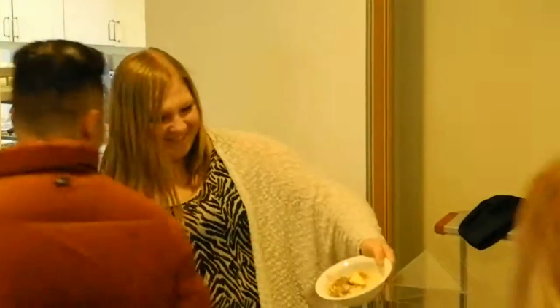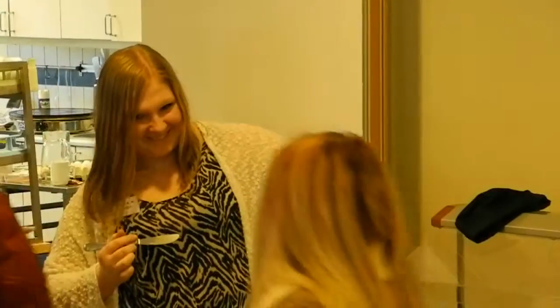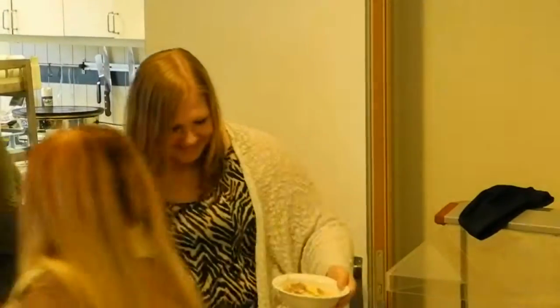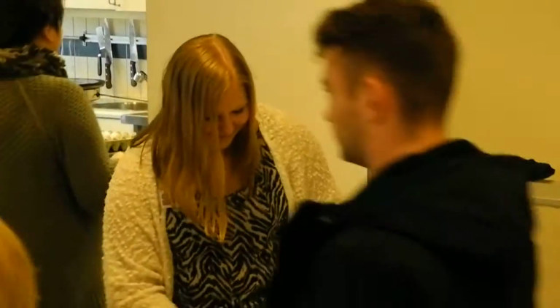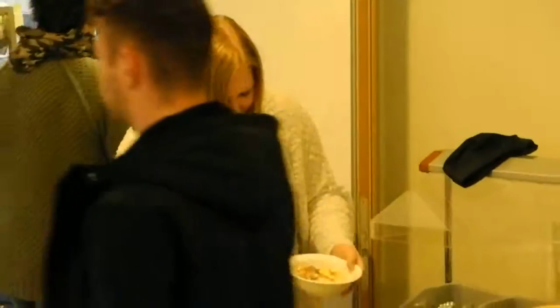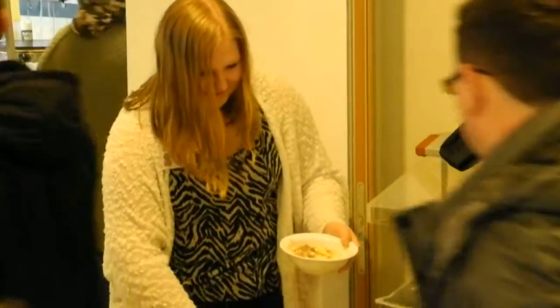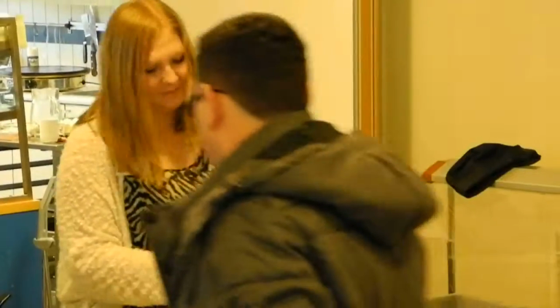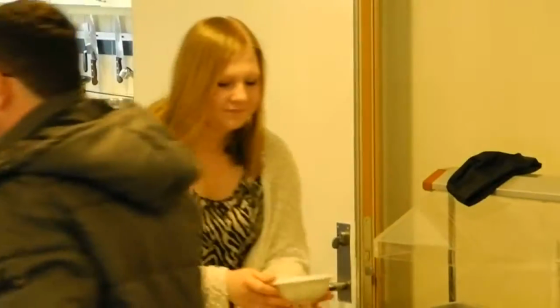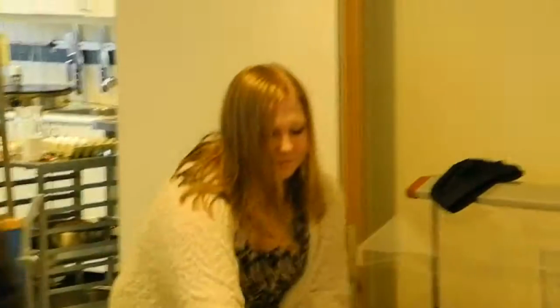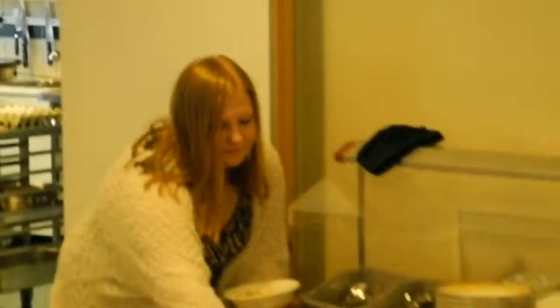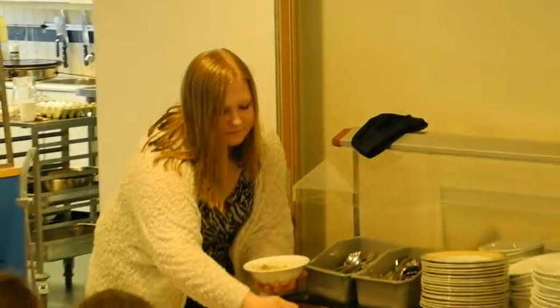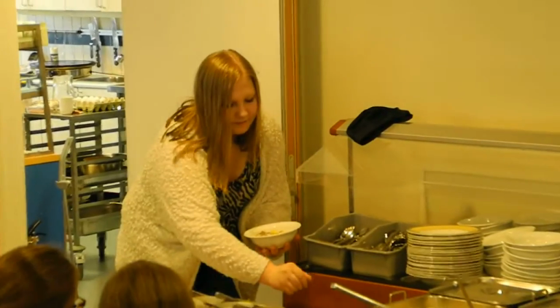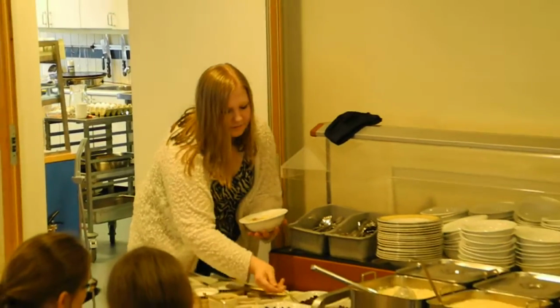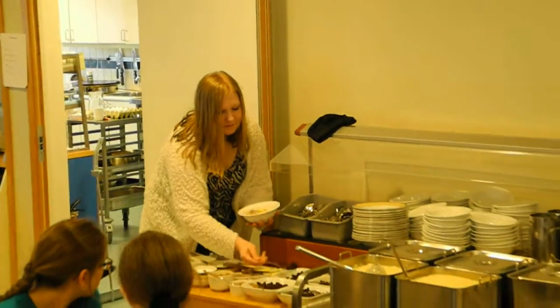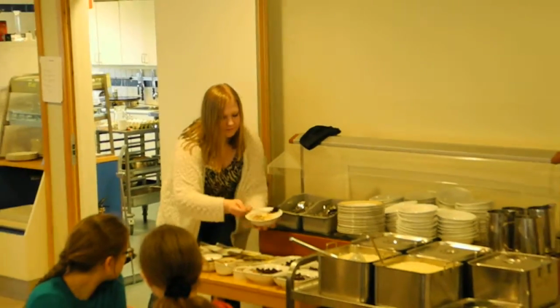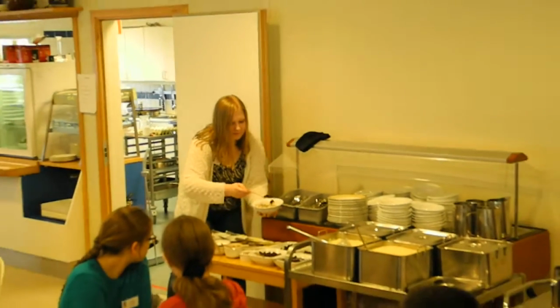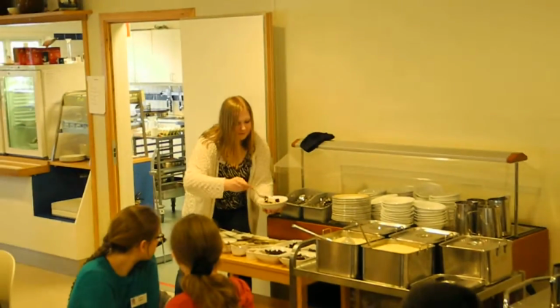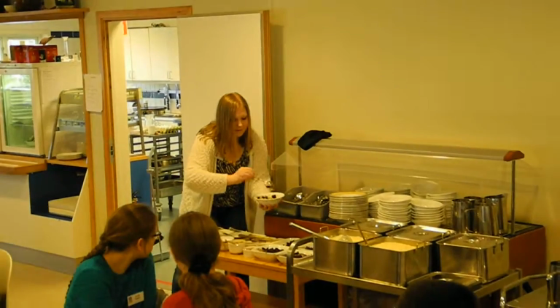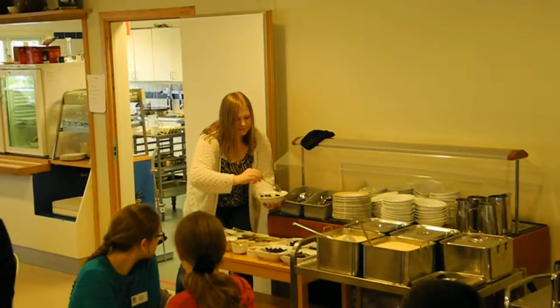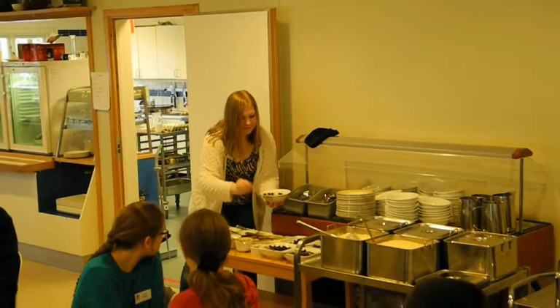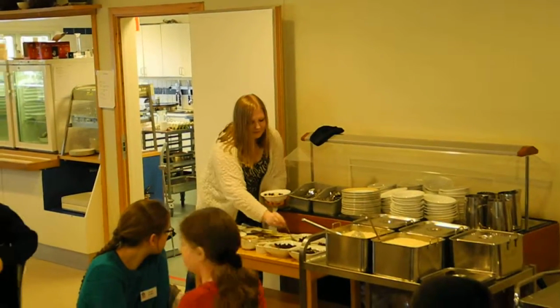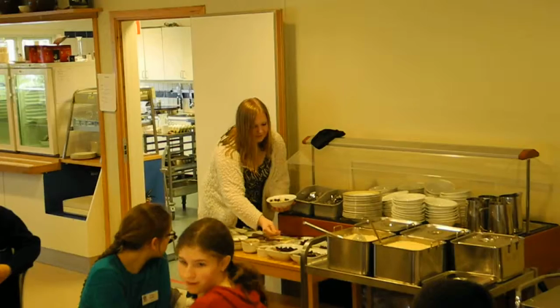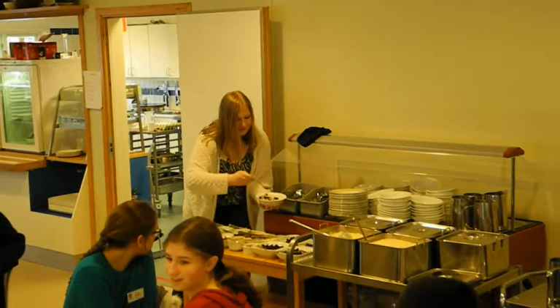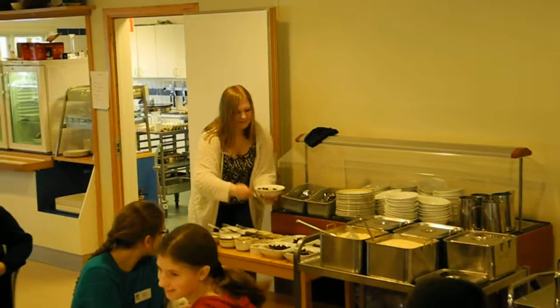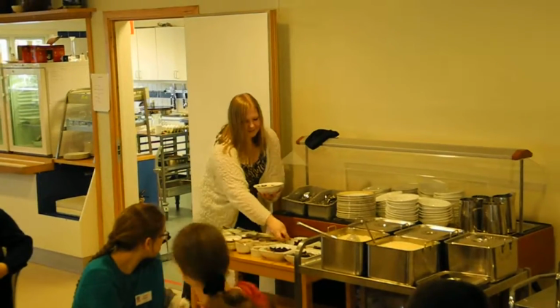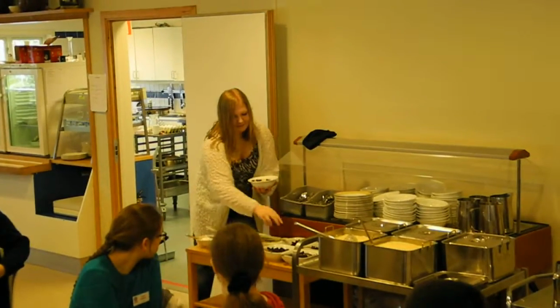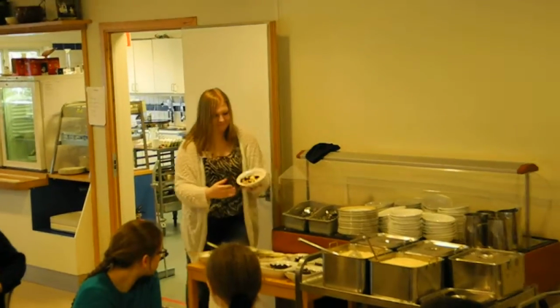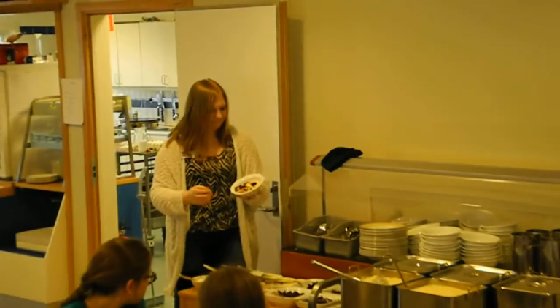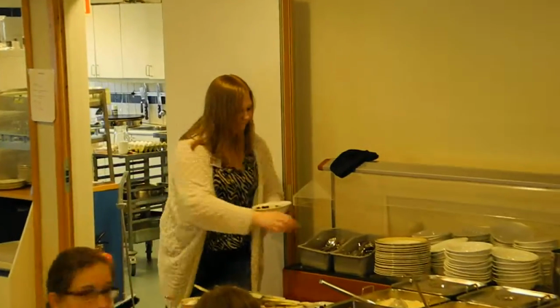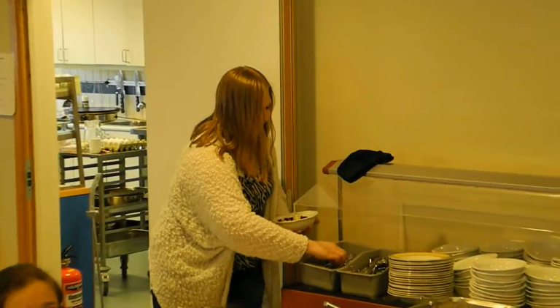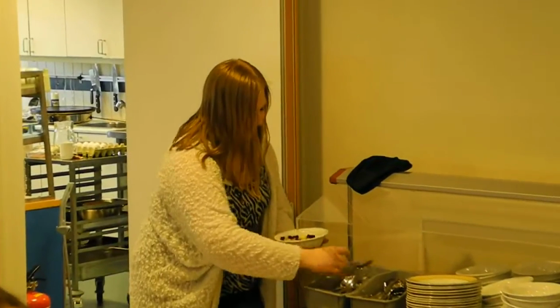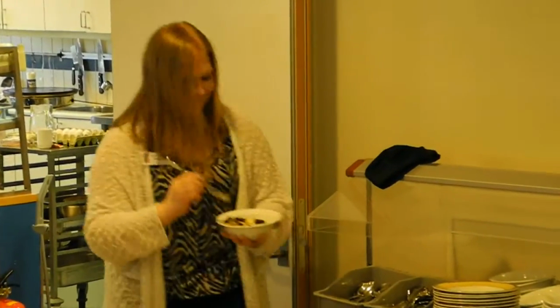Yes, and if you fancy raisins, it's also tasteful to have raisins on your porridge. That is how we do it. You can, of course, do it any way you want, but this is how we do it.